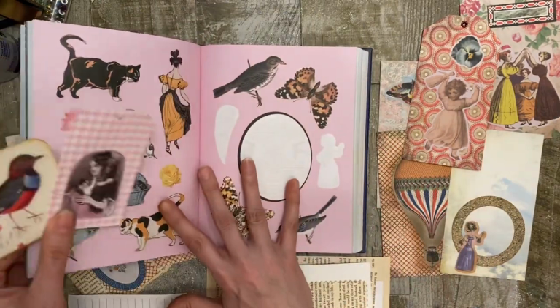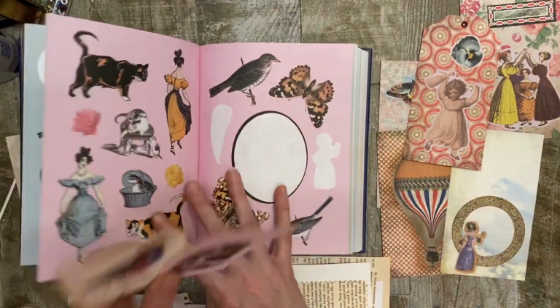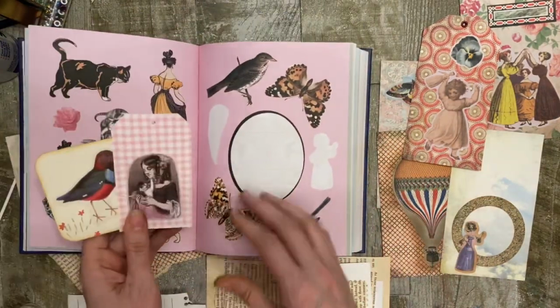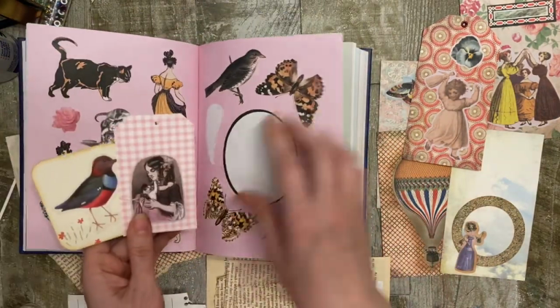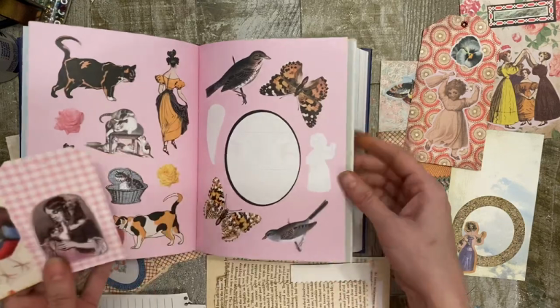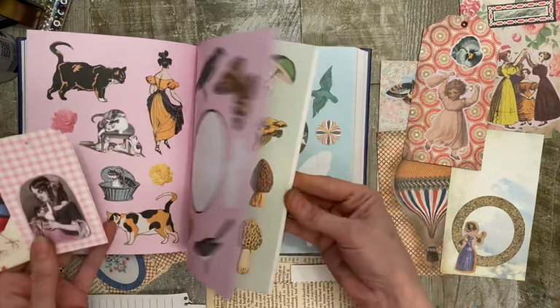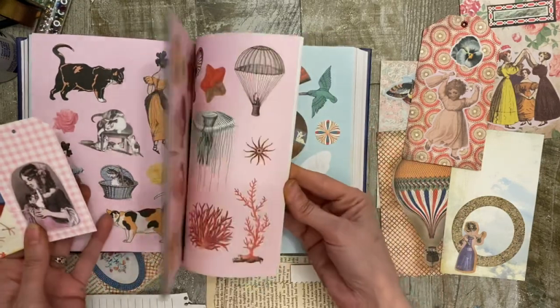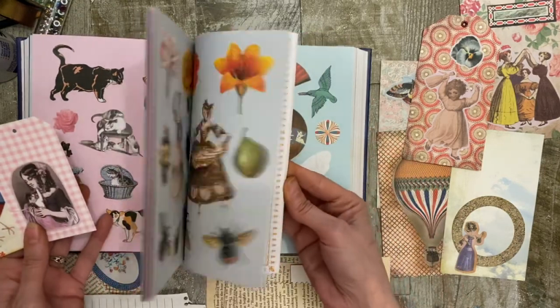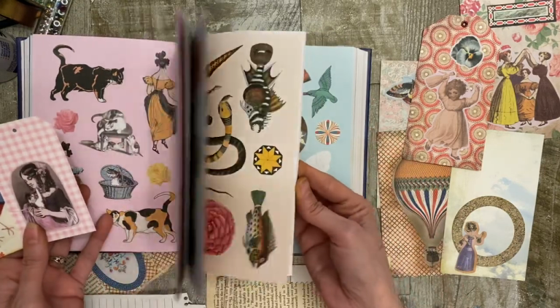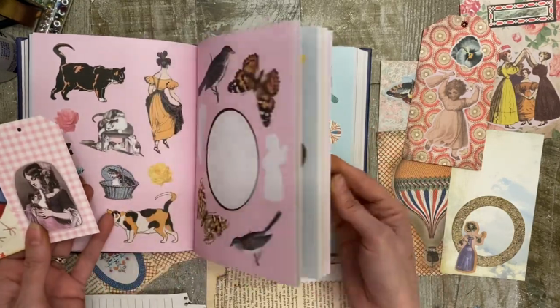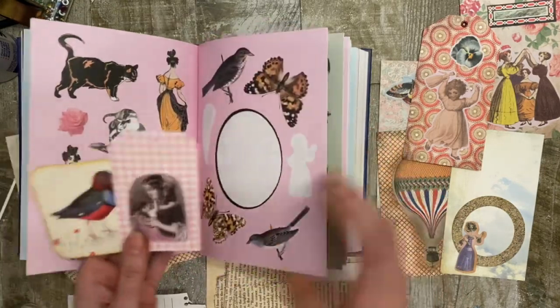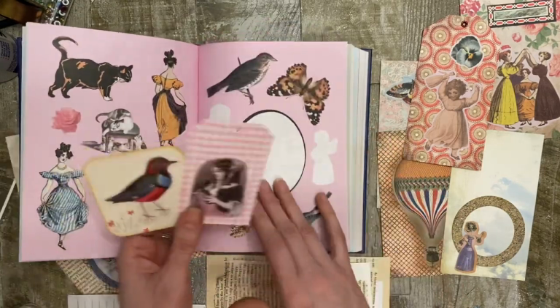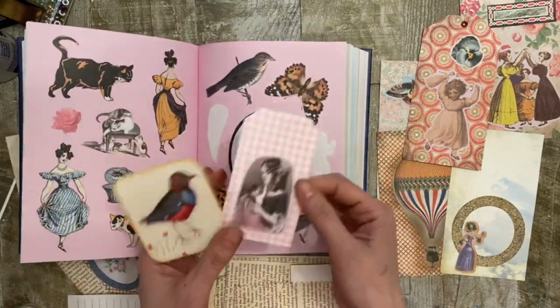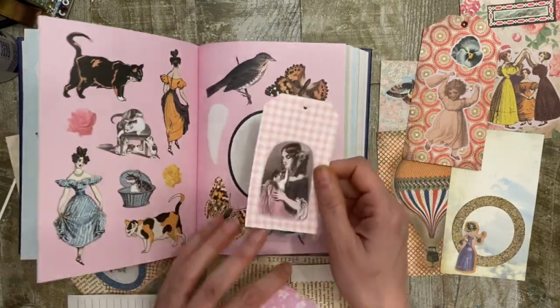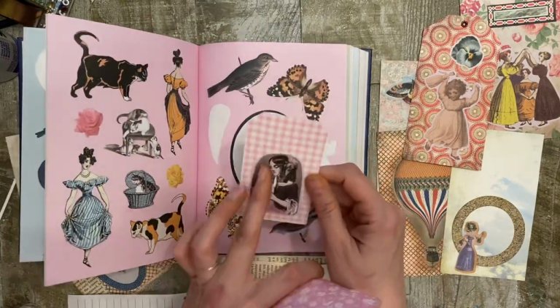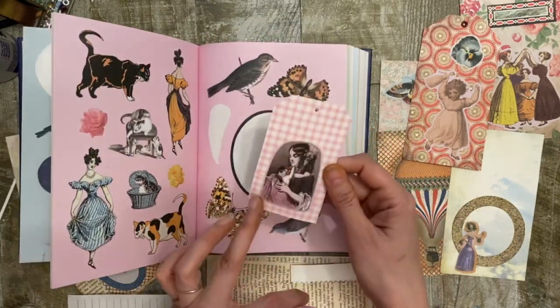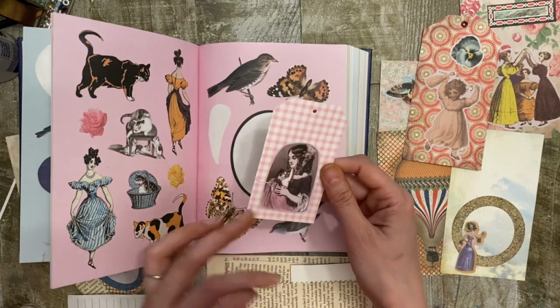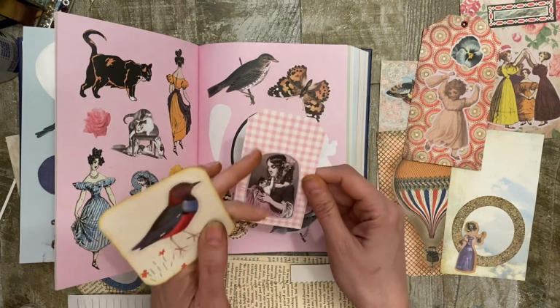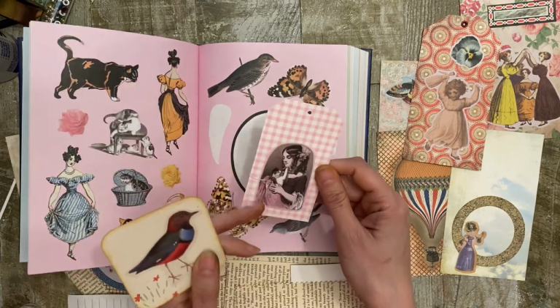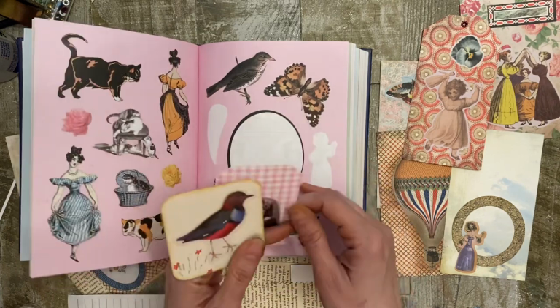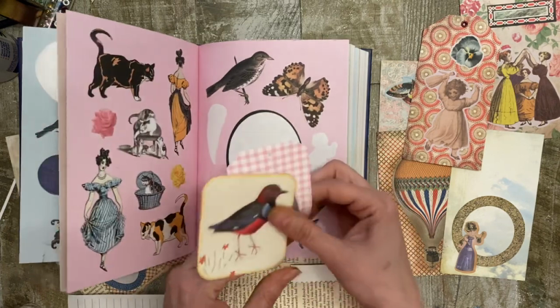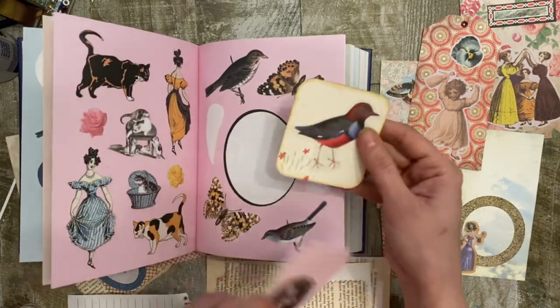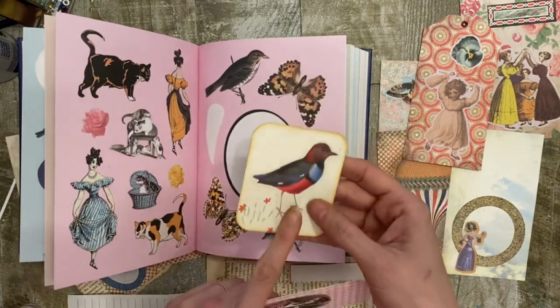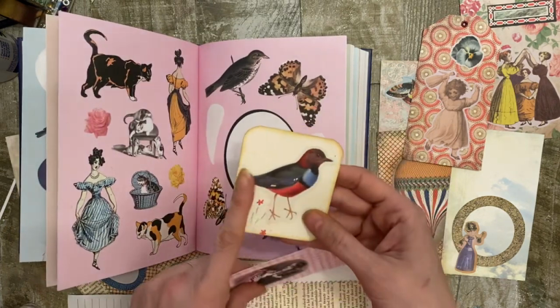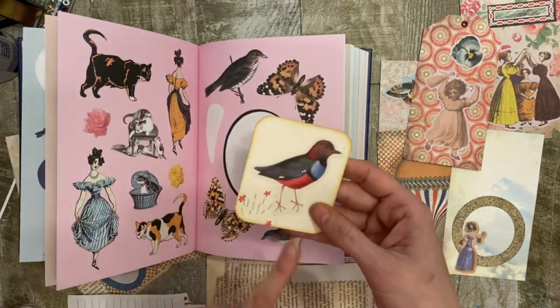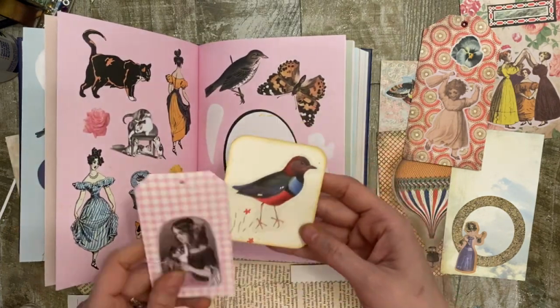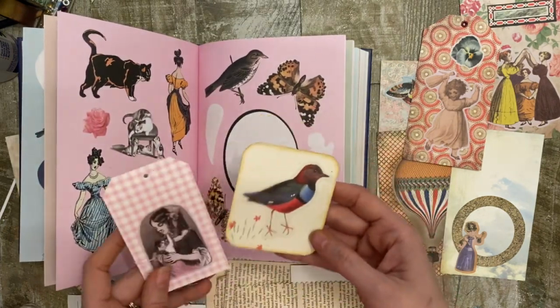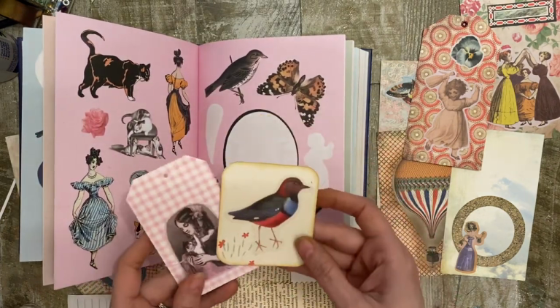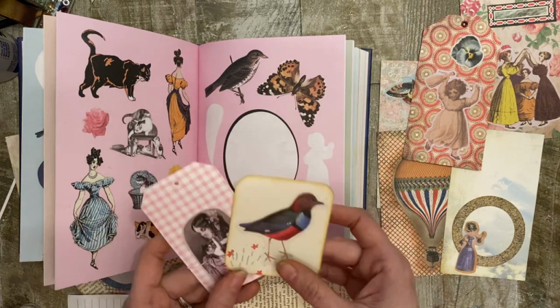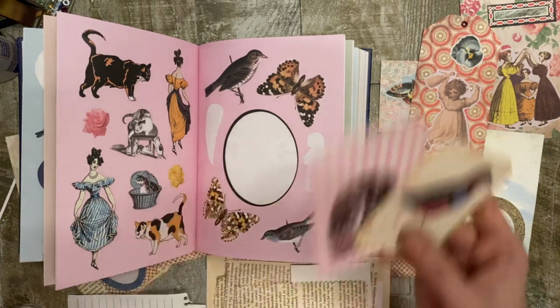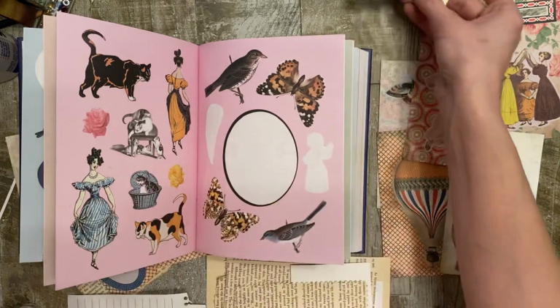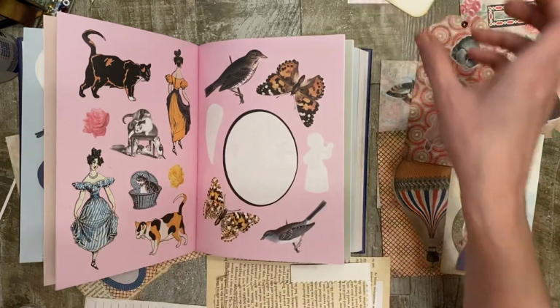So as you can see, some of them are pink, some of them purple, some of them are green, some are black. So this one I used the pink background and this one had like a white creamish background. So there's number one.